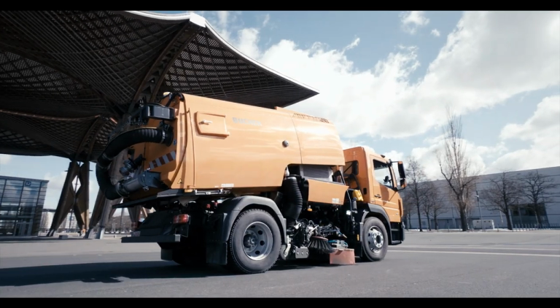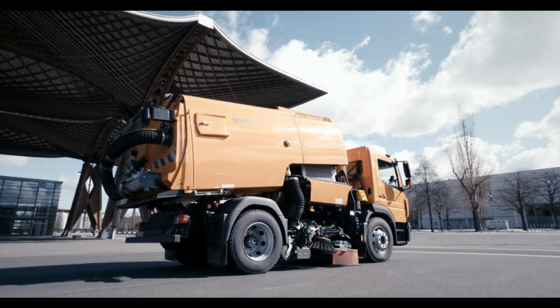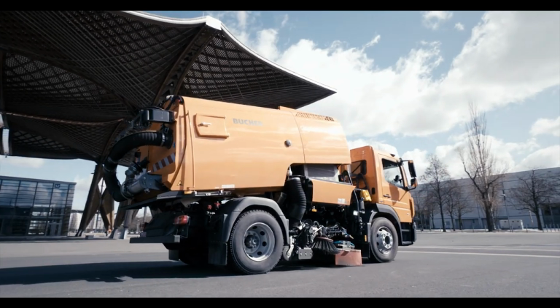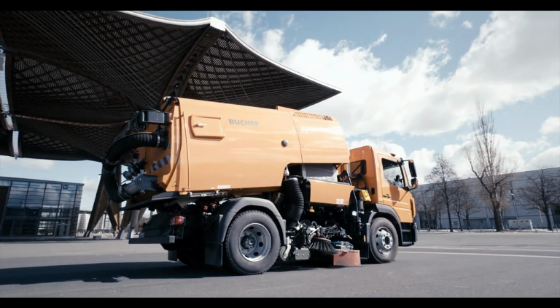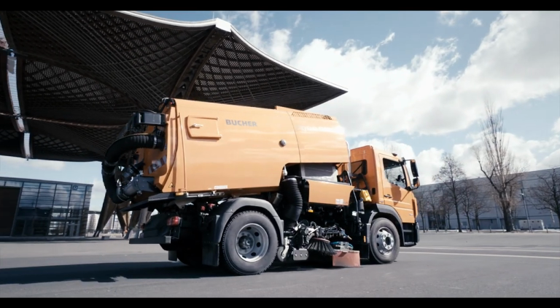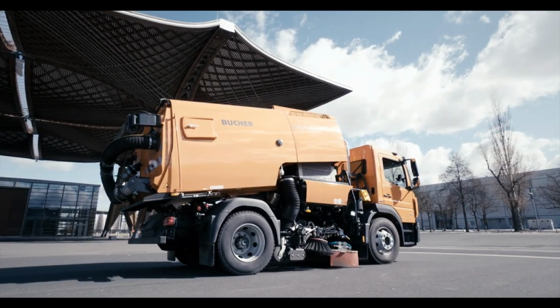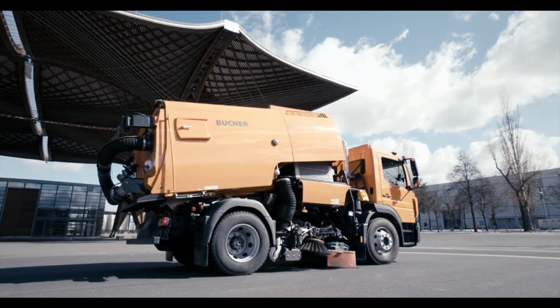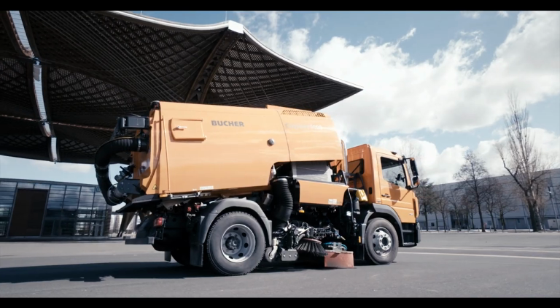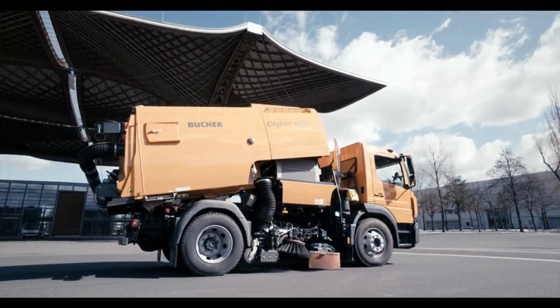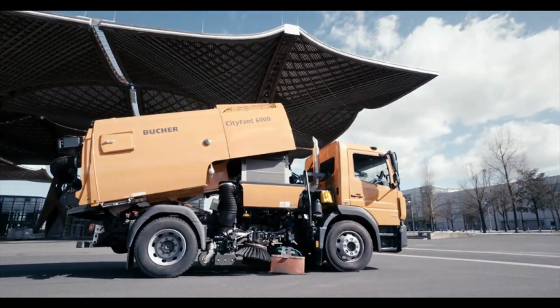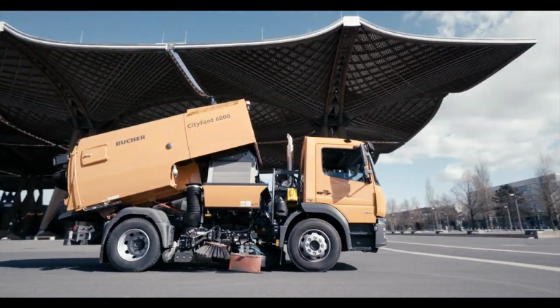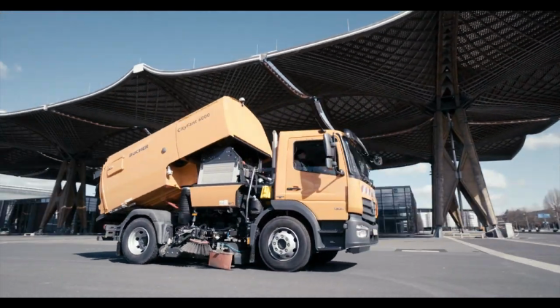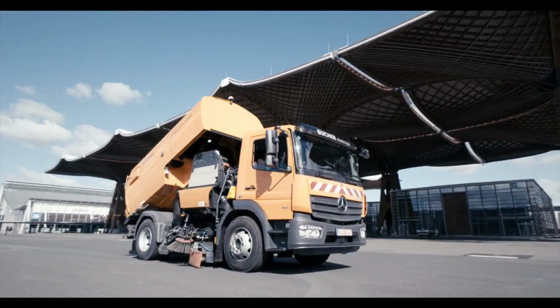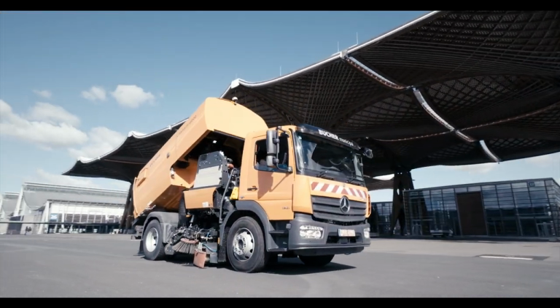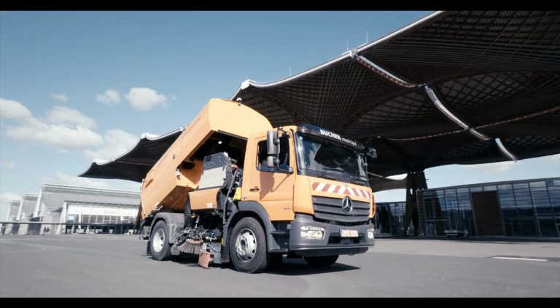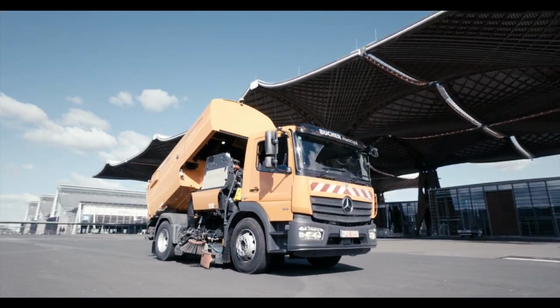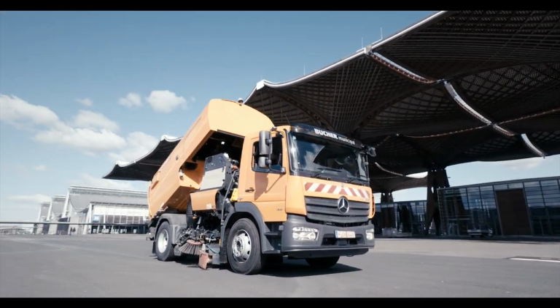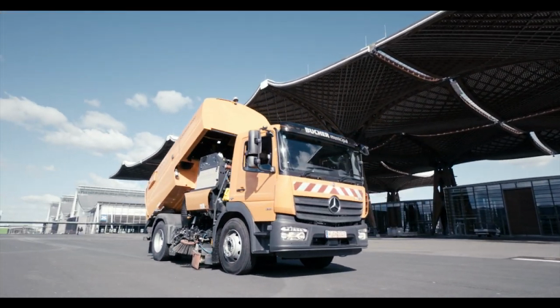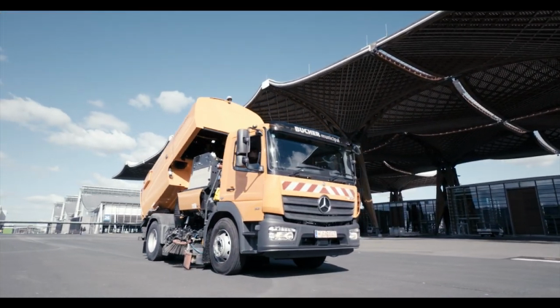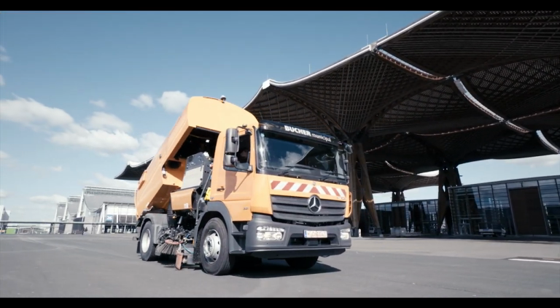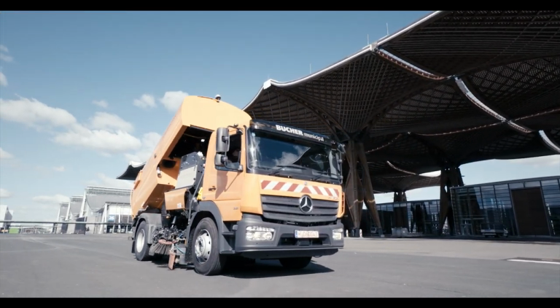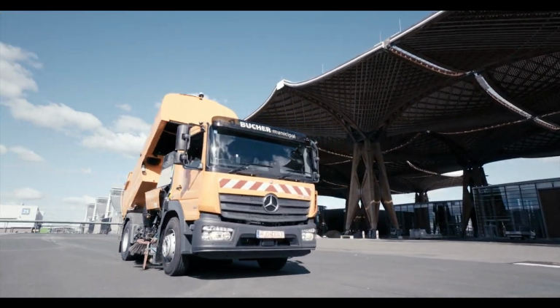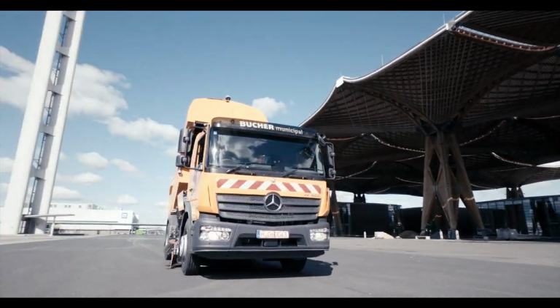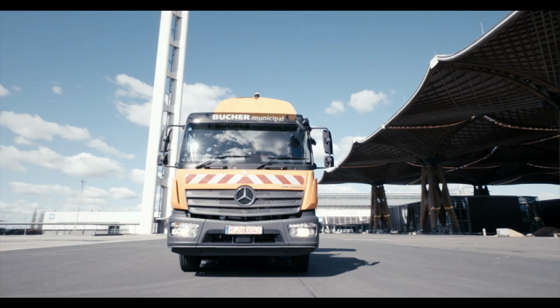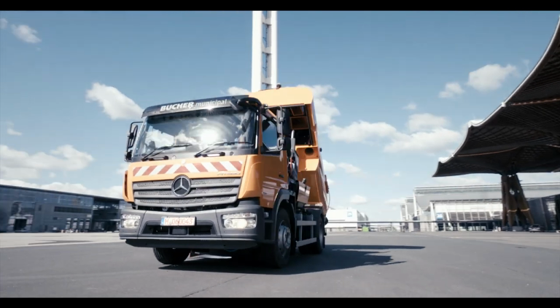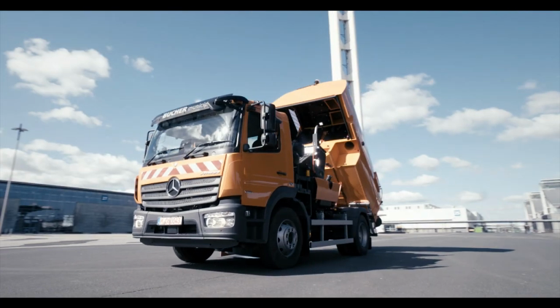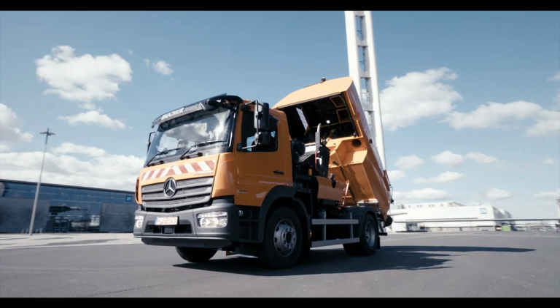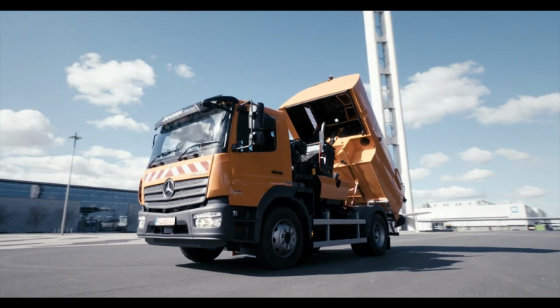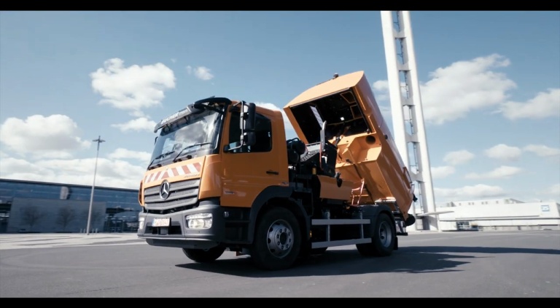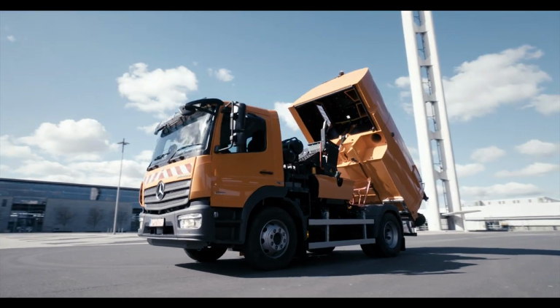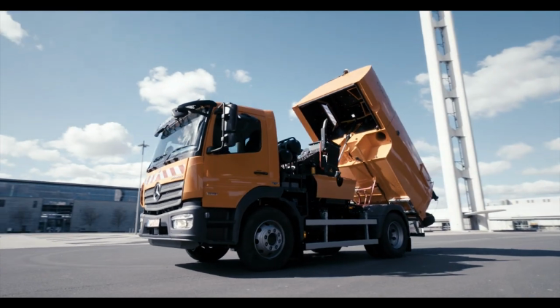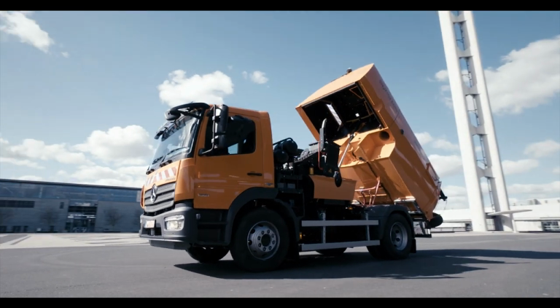All models are built on the same principle and are solely distinct from each other through the power of the engine assemblies and the volume of hoppers and freshwater tanks.